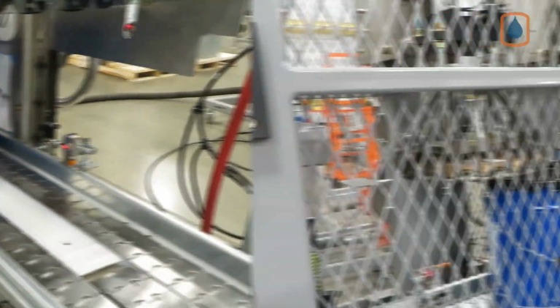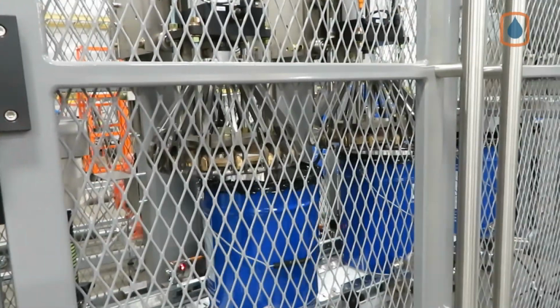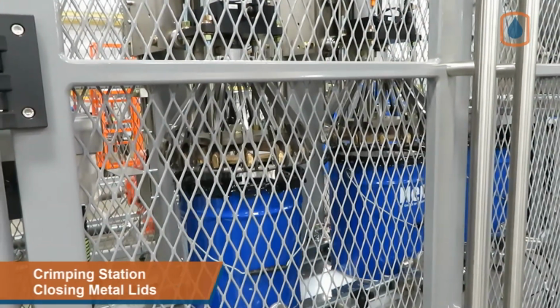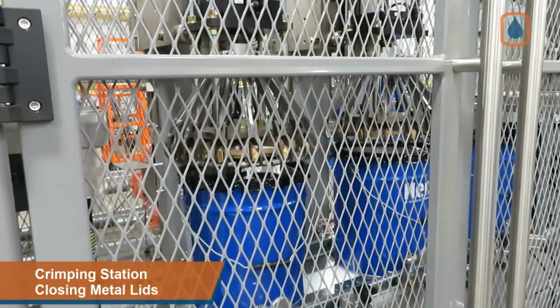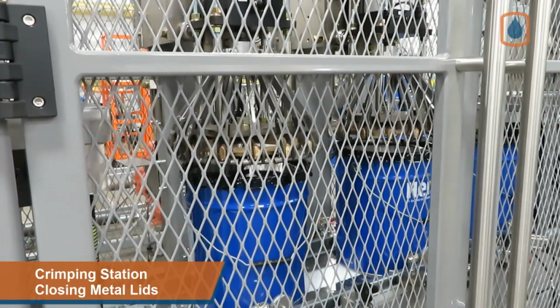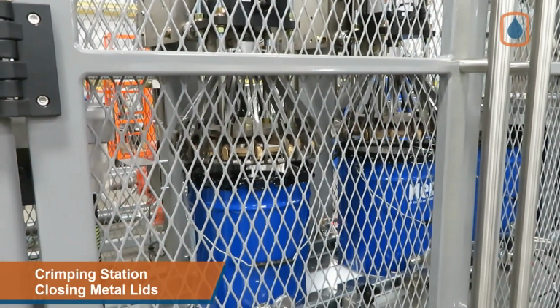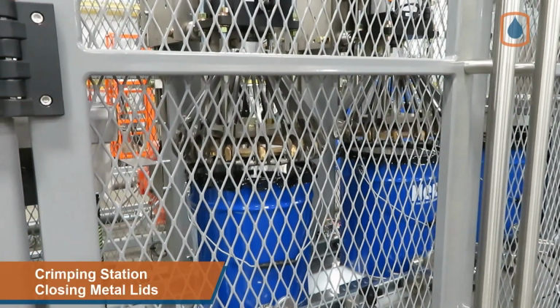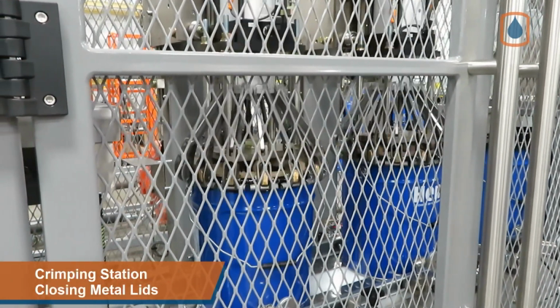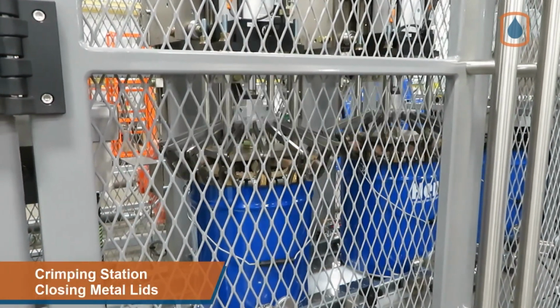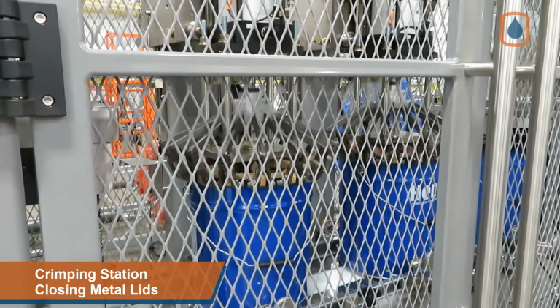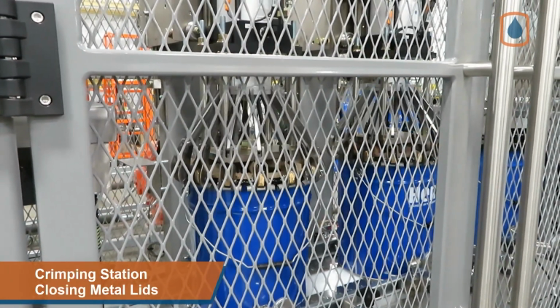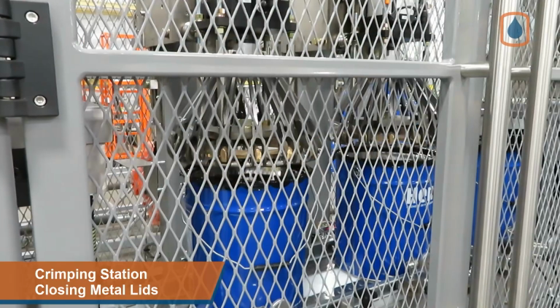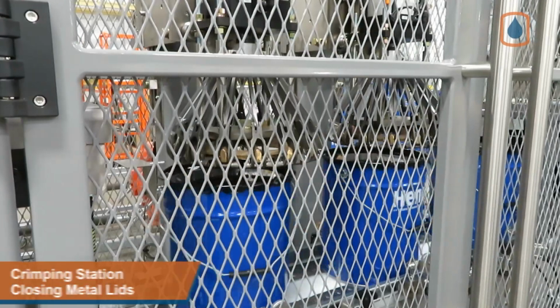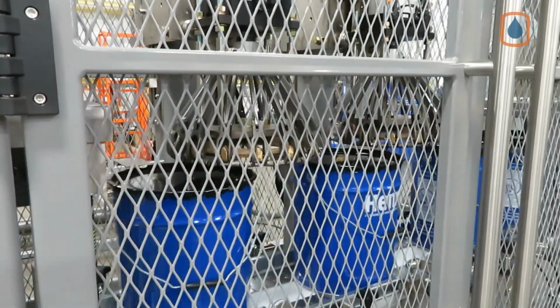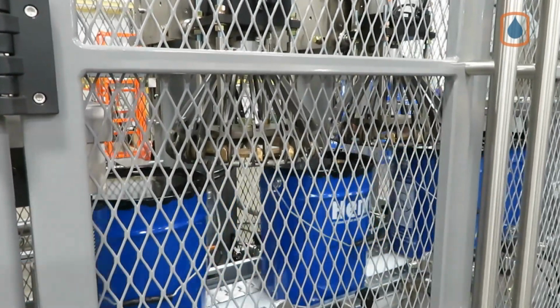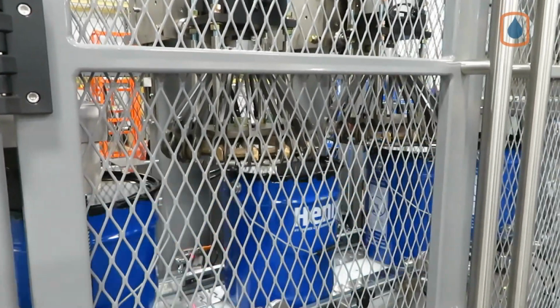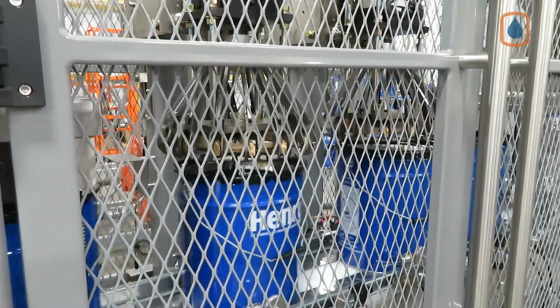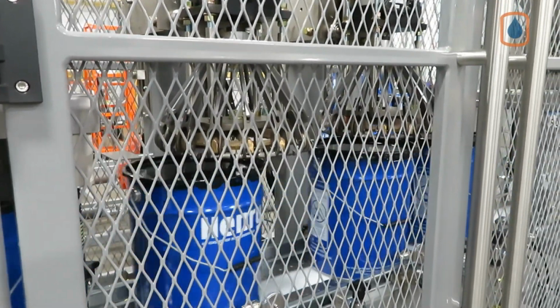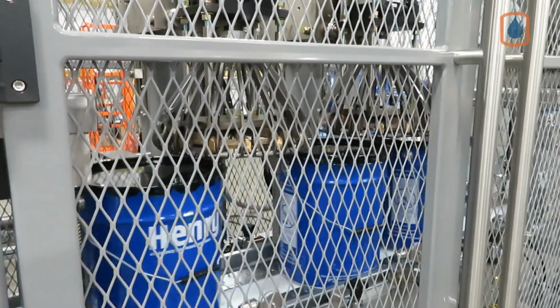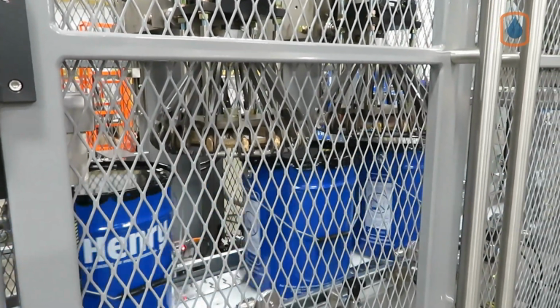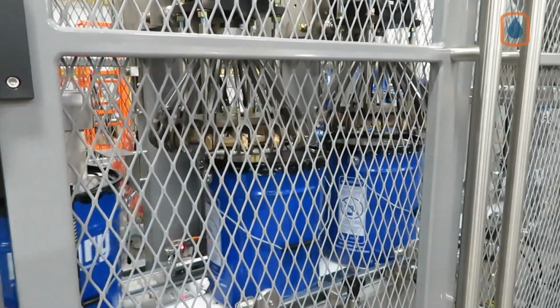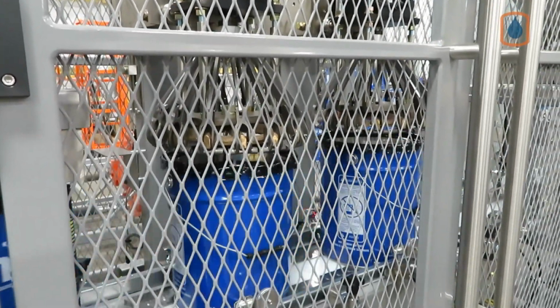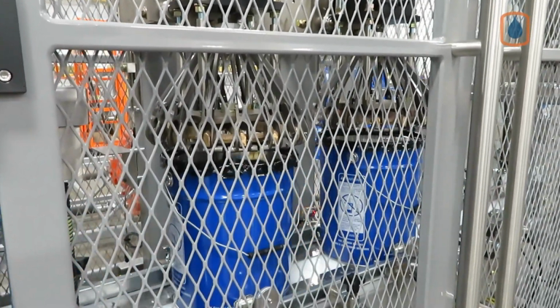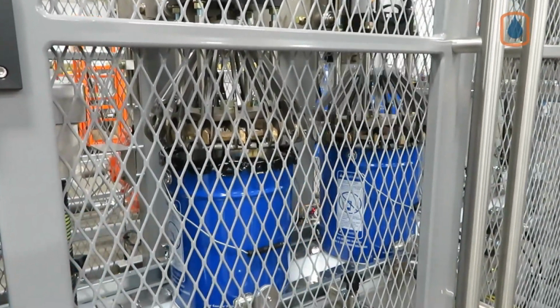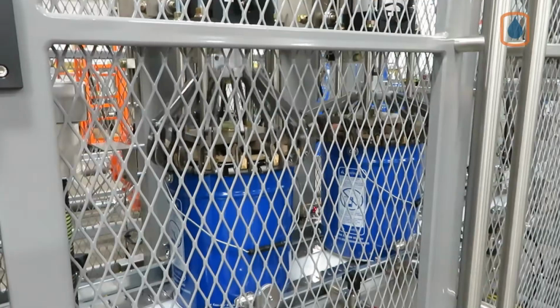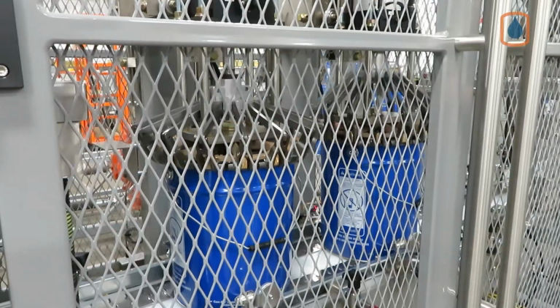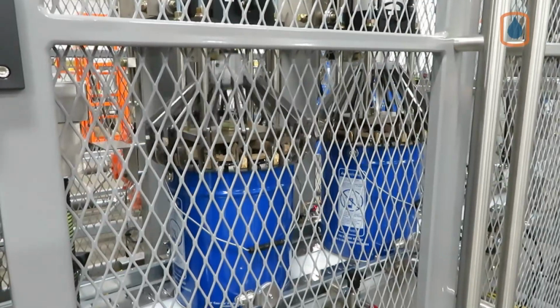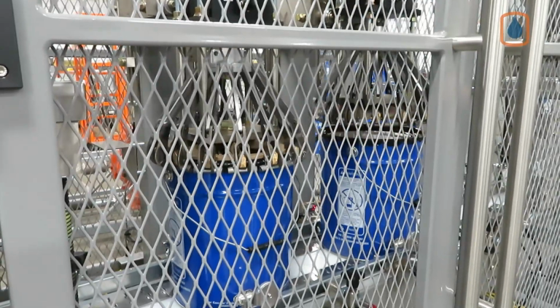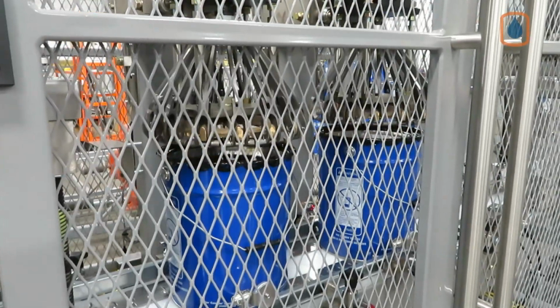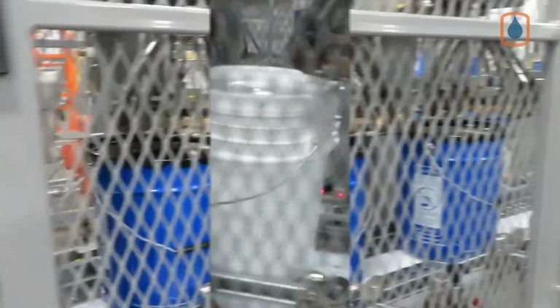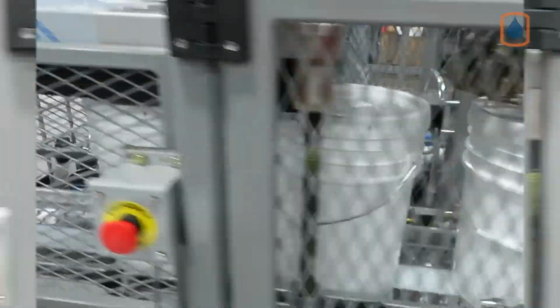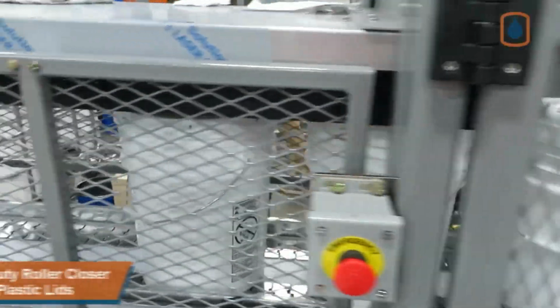Metal pails with crimp style lids are sent to the guarded dual crimping station for closure. Pails with friction style lids are sent to the heavy-duty roller closing station for sealing.